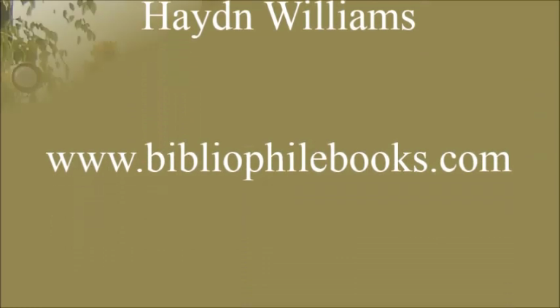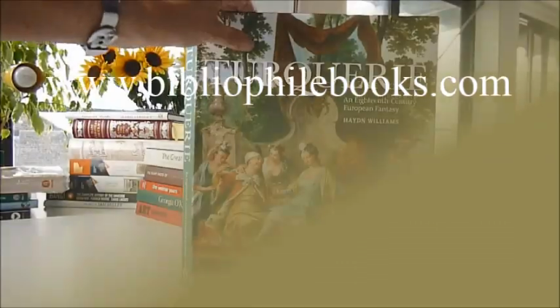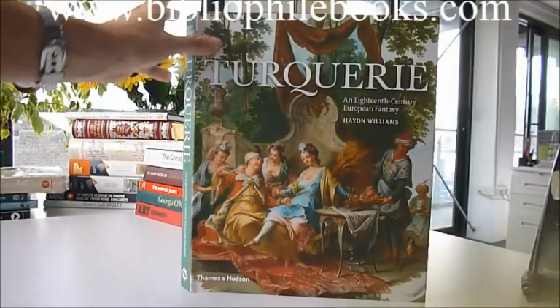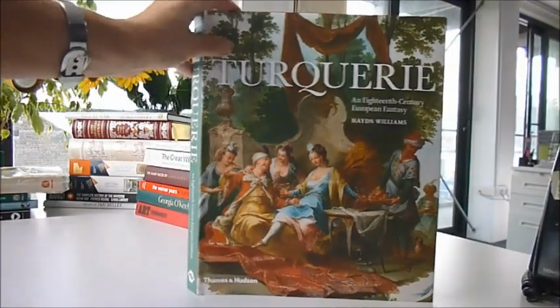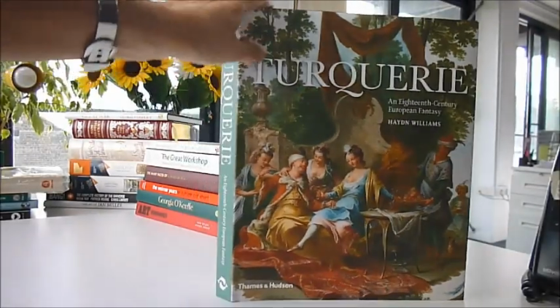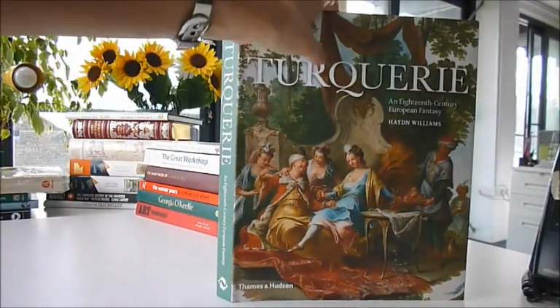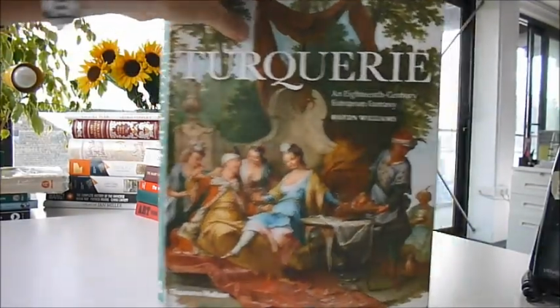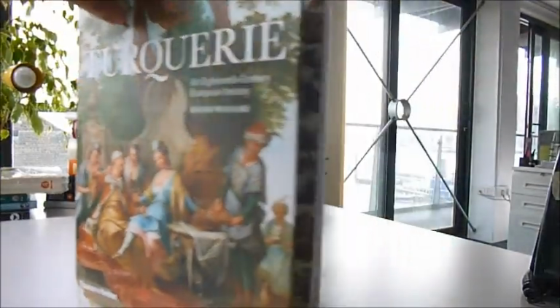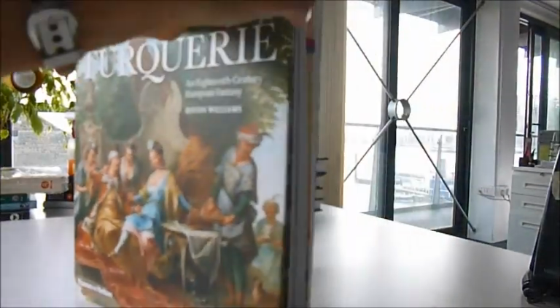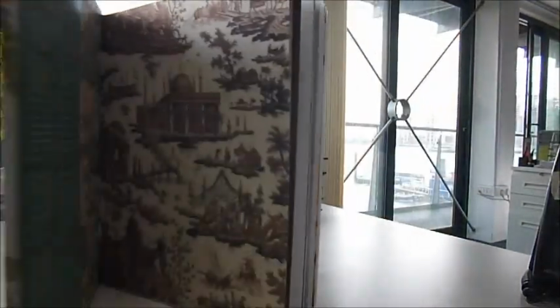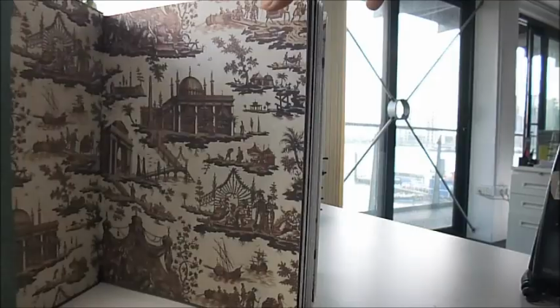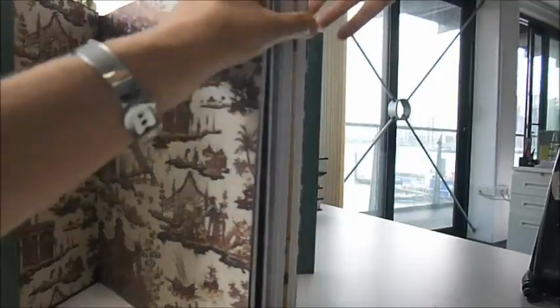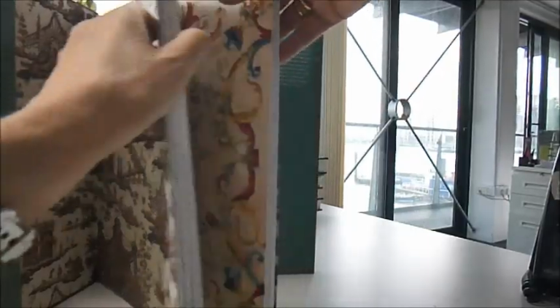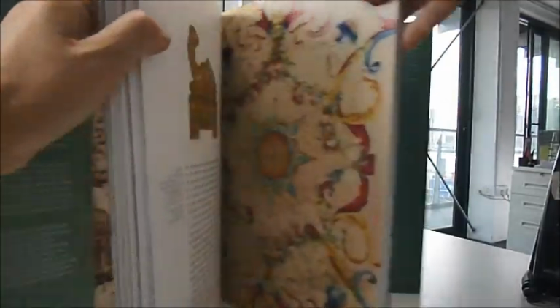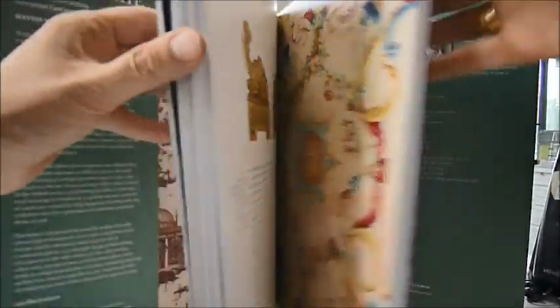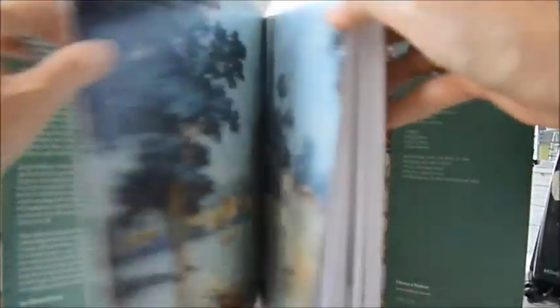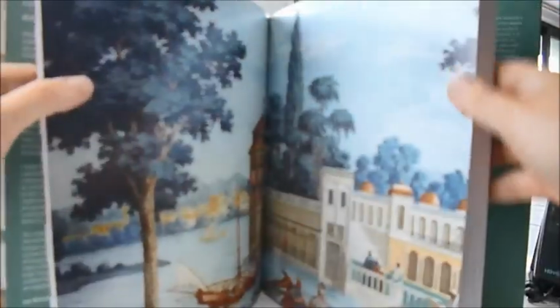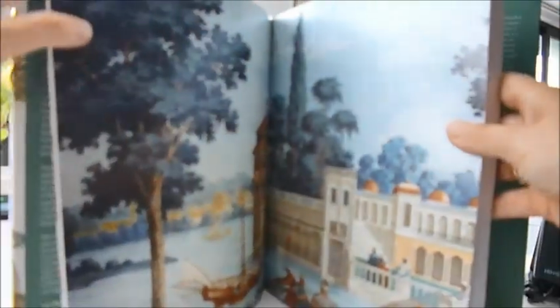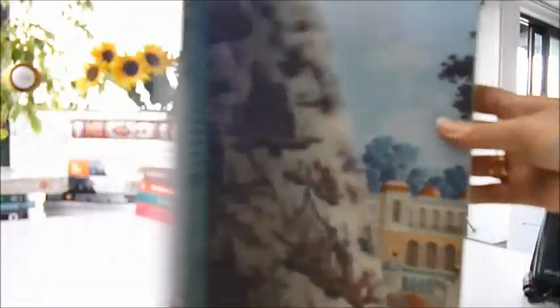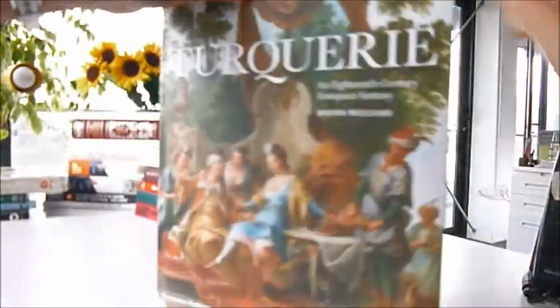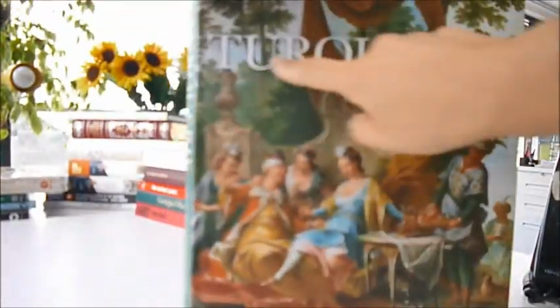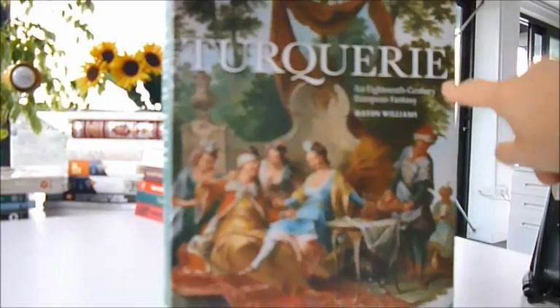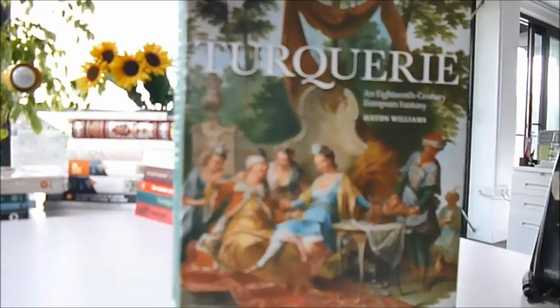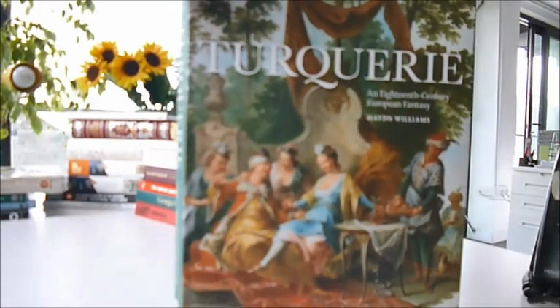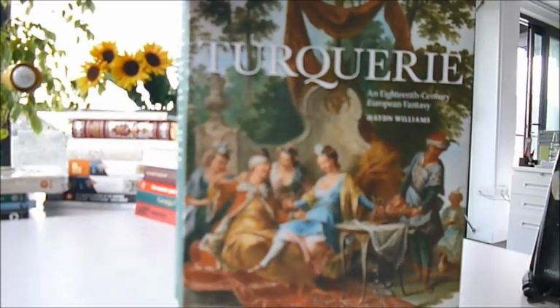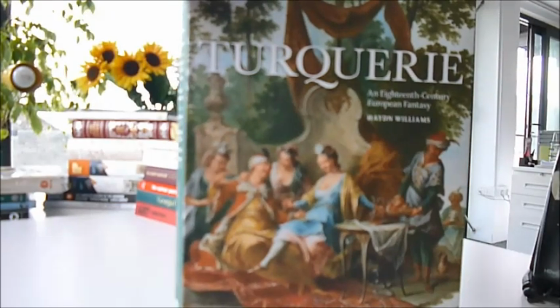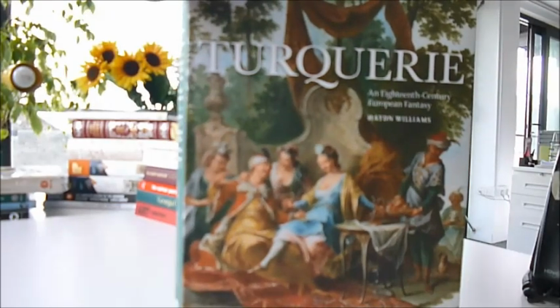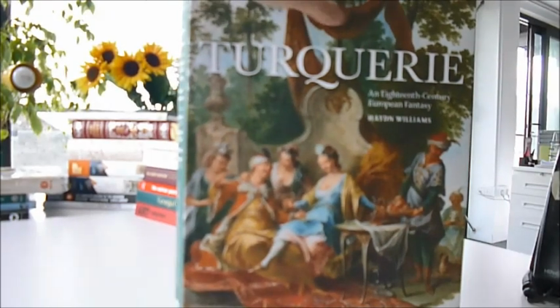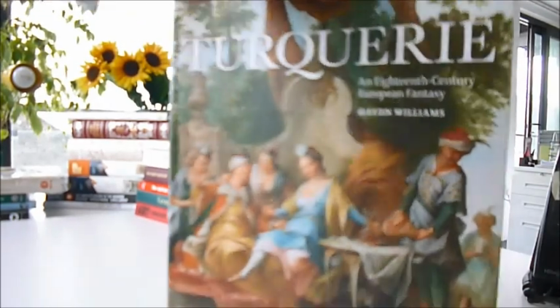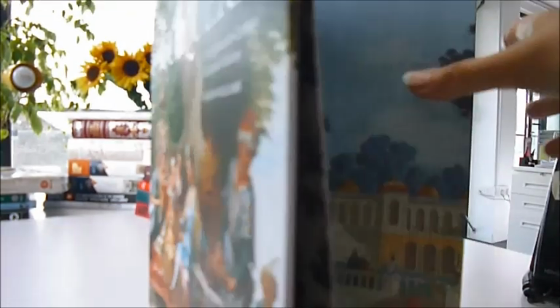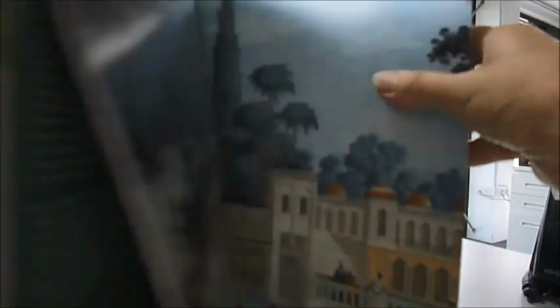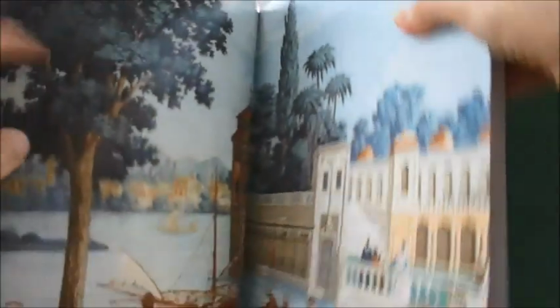A fantasy publication from Thames and Hudson, with 291 glorious illustrations in a big volume measuring 10 inches by 12 inches. The title is Turquerie, which means all things Turkish, and it was the 18th century European fantasy.